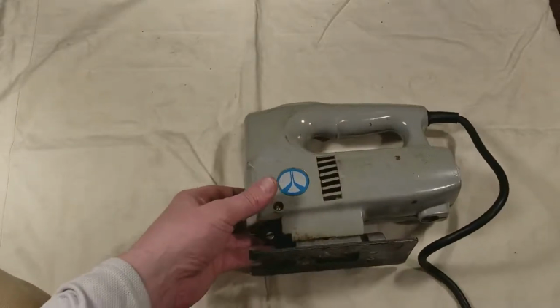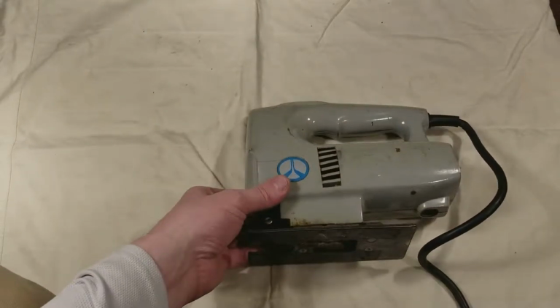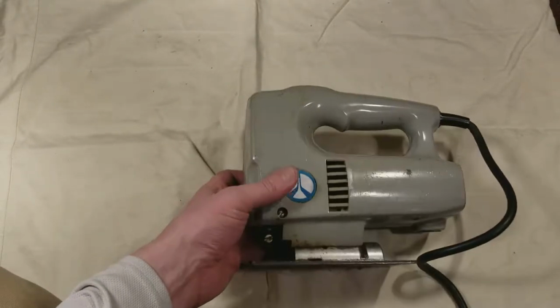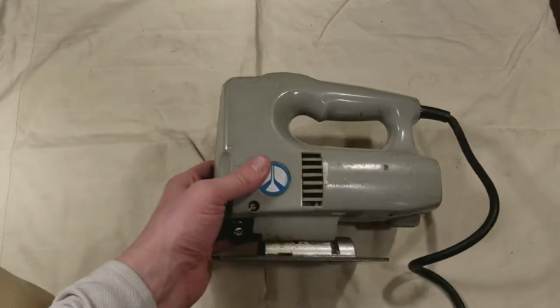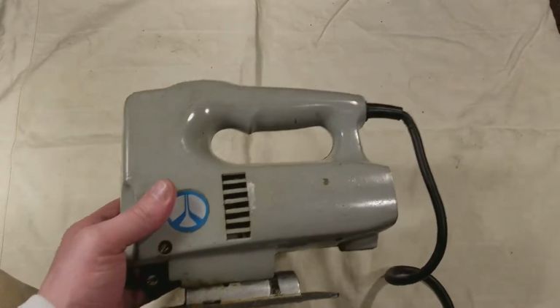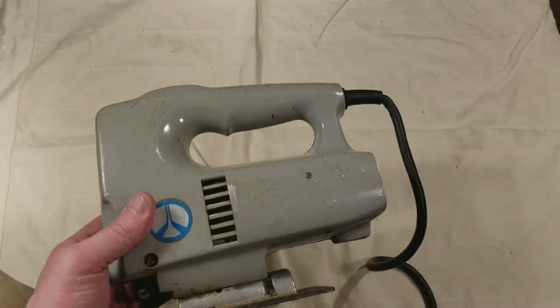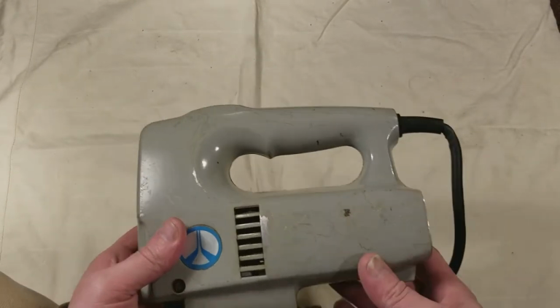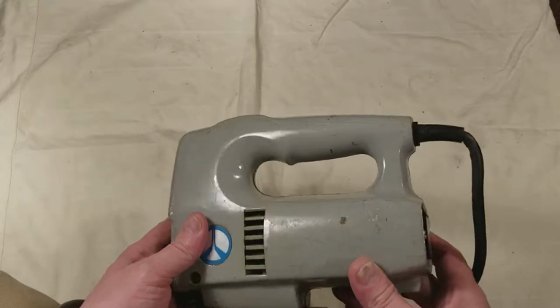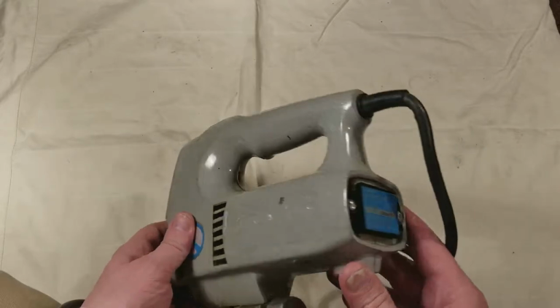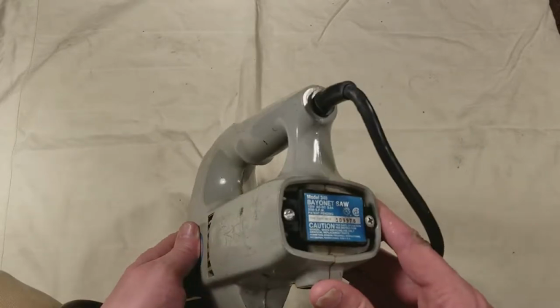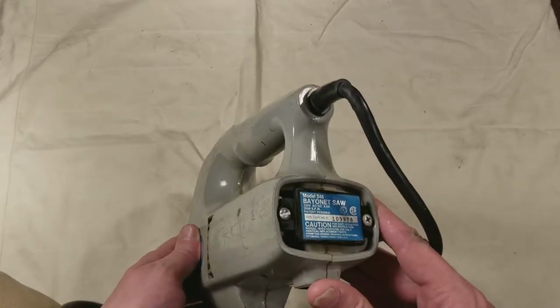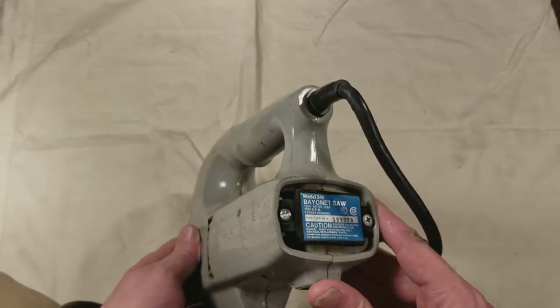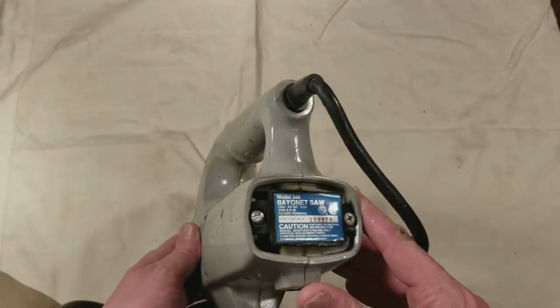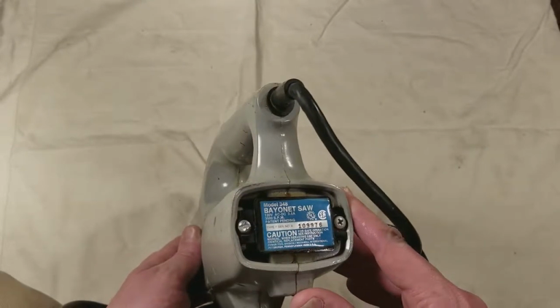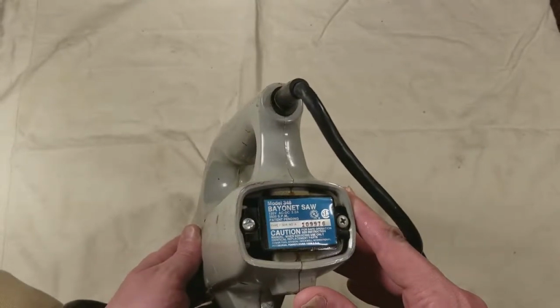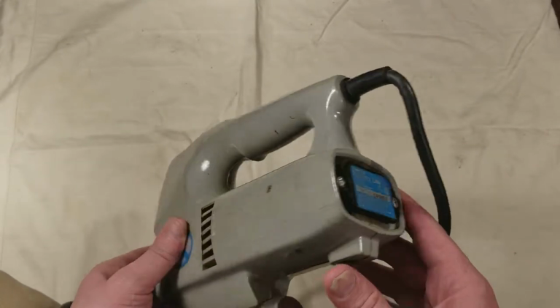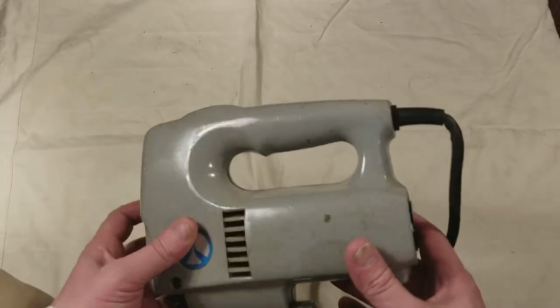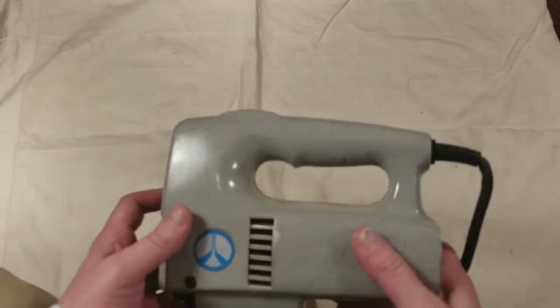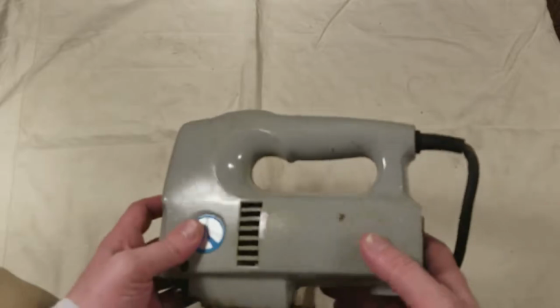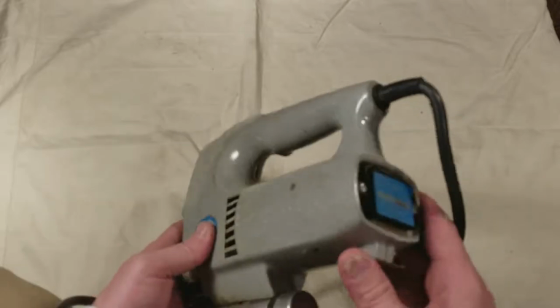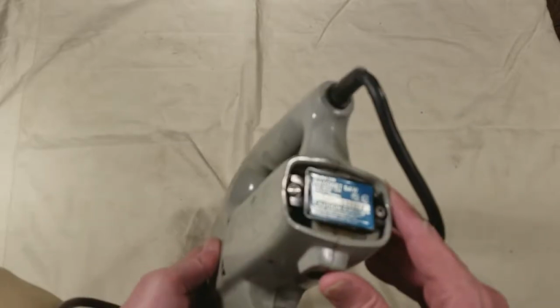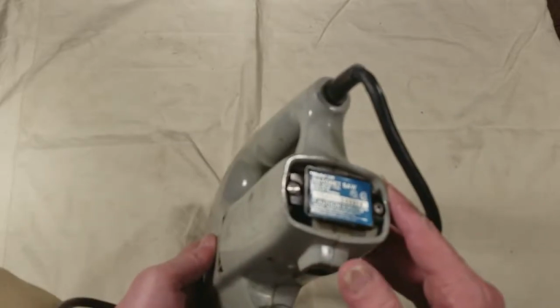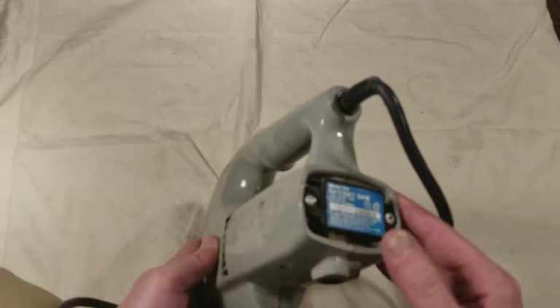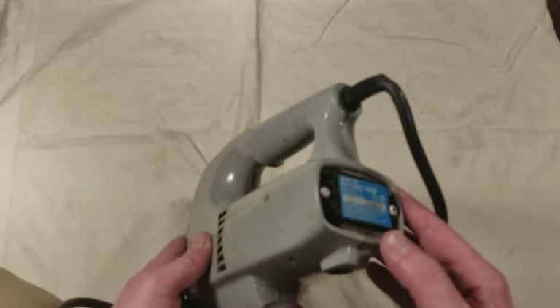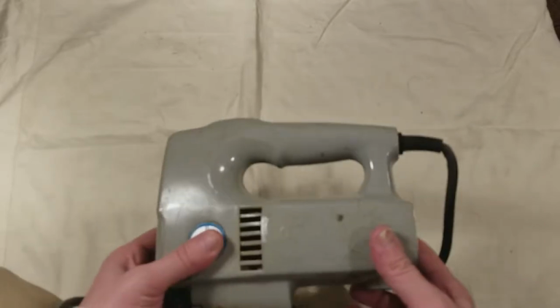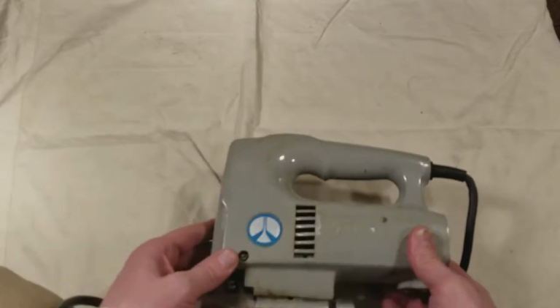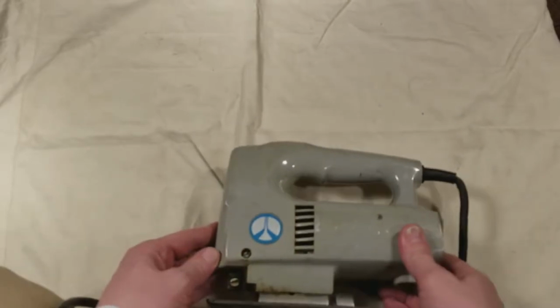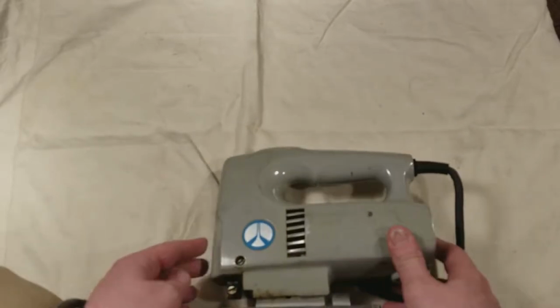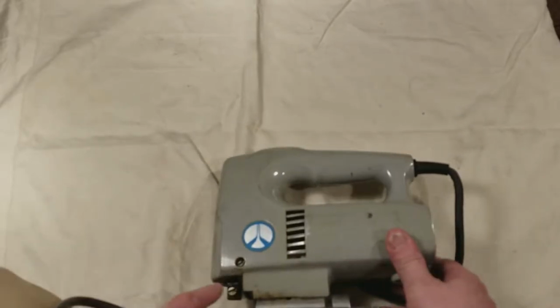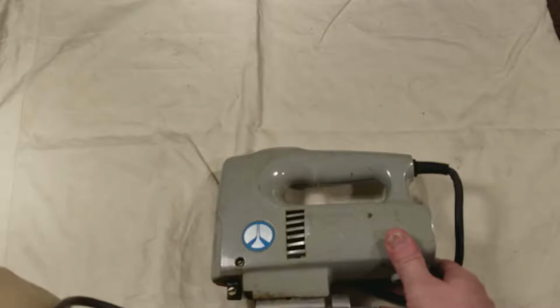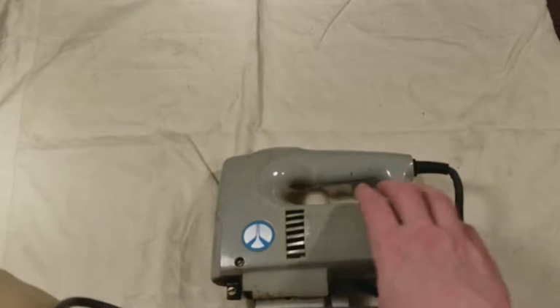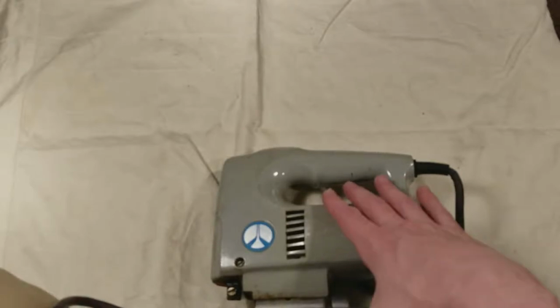Catus Maximus here, this time with a Rockwell model 348 bayonet saw. So it's not a jigsaw — it's actually a proper bayonet saw where it uses special blades that are hooked over.